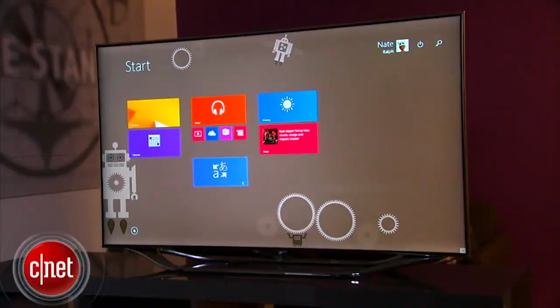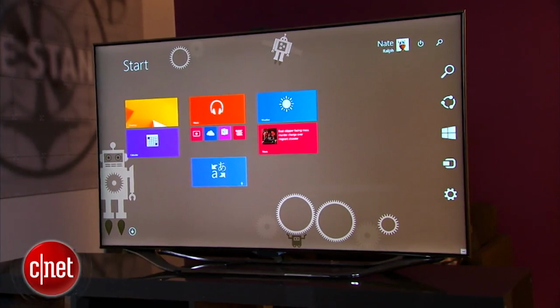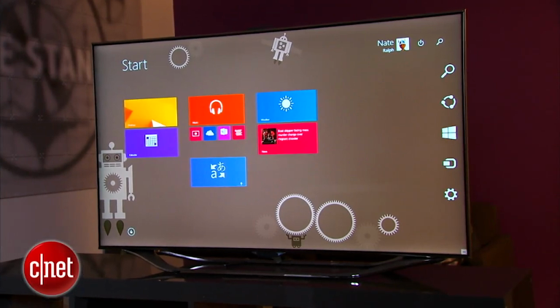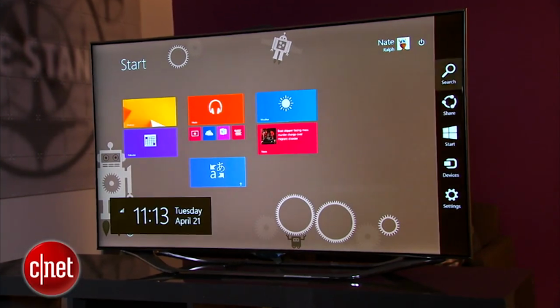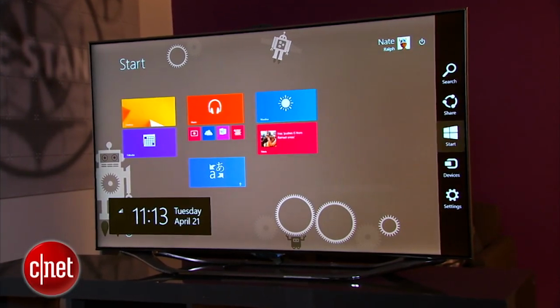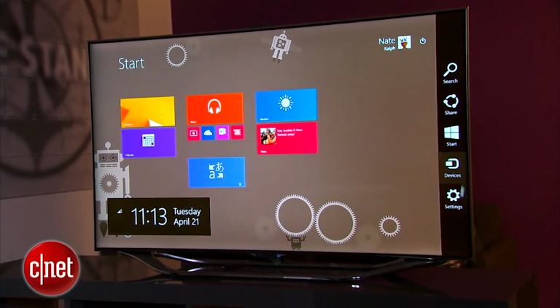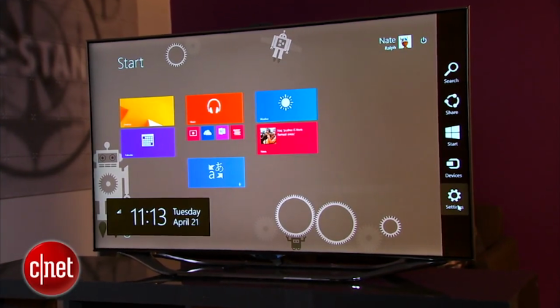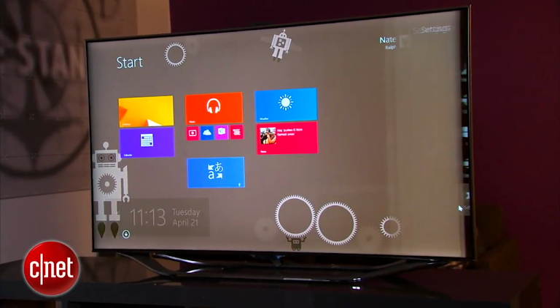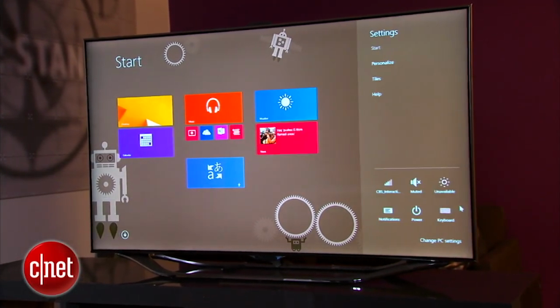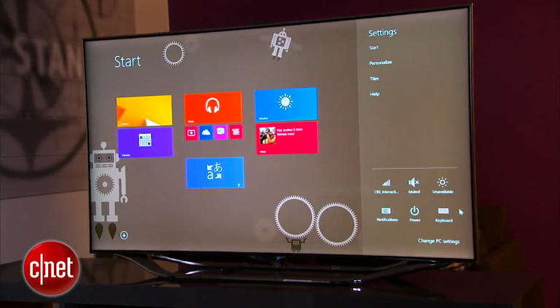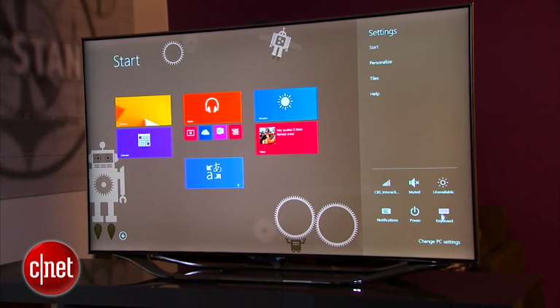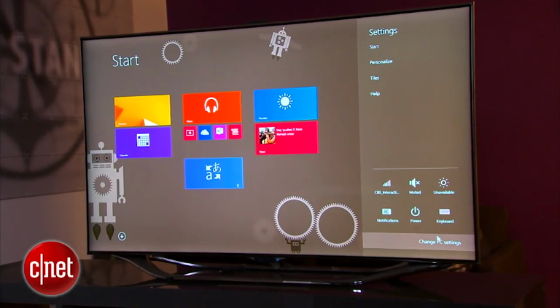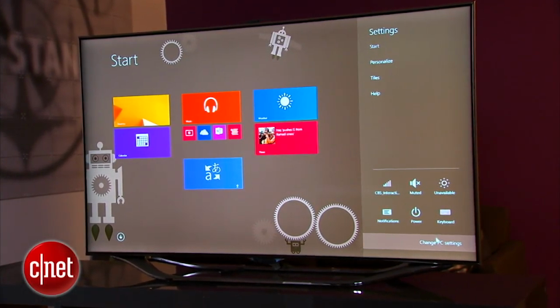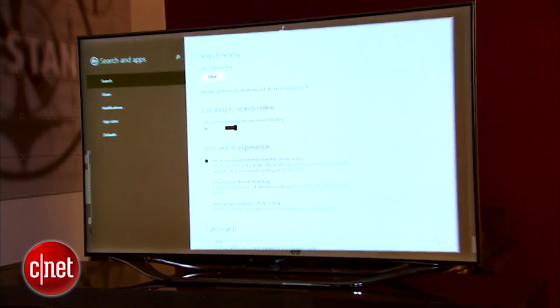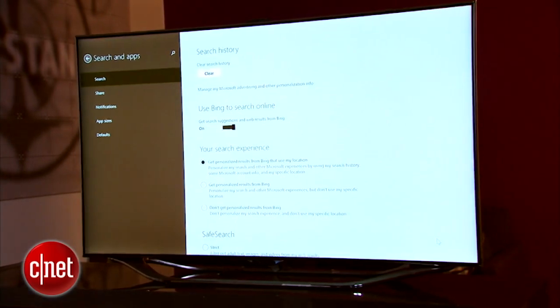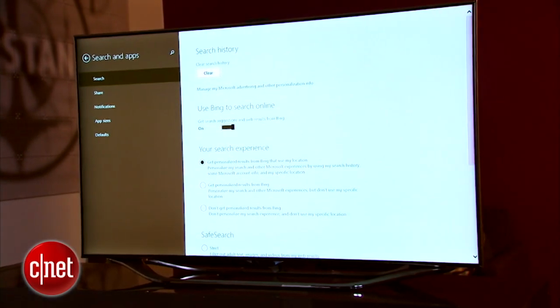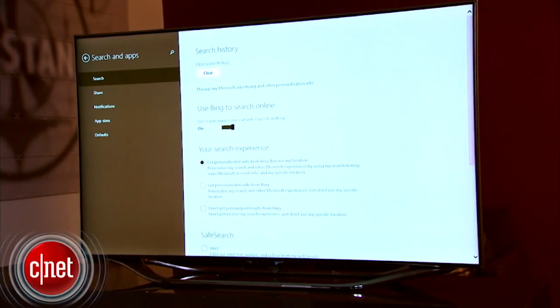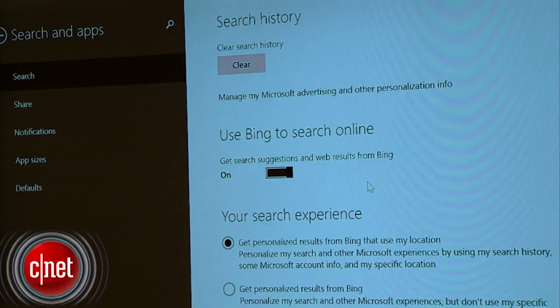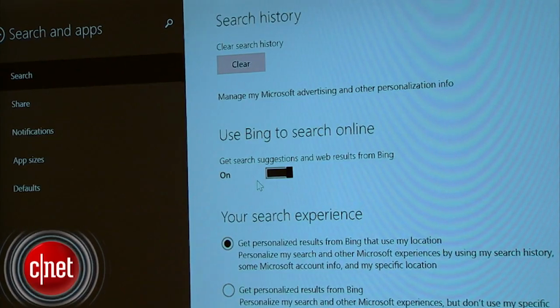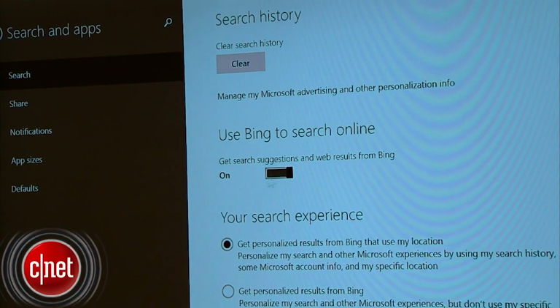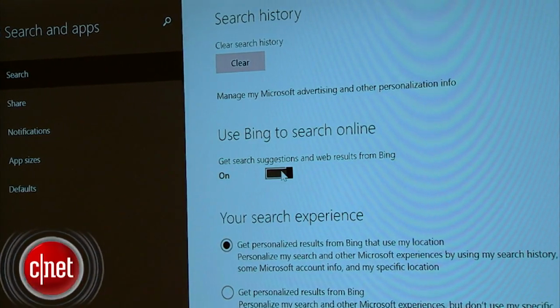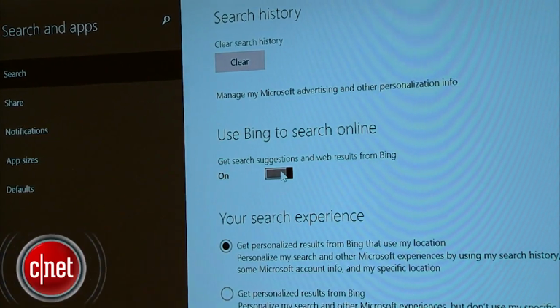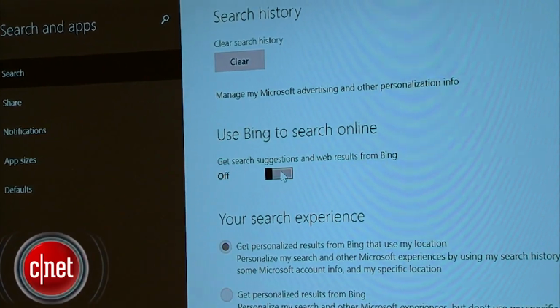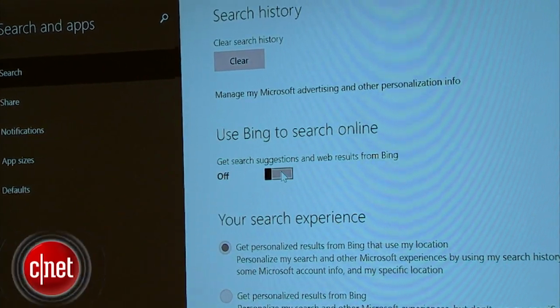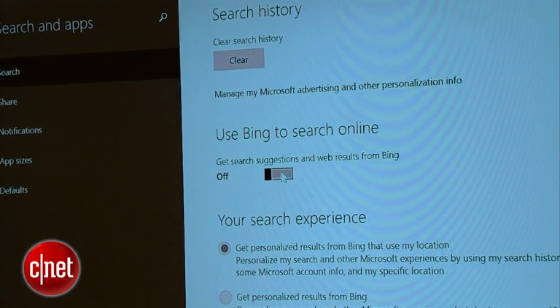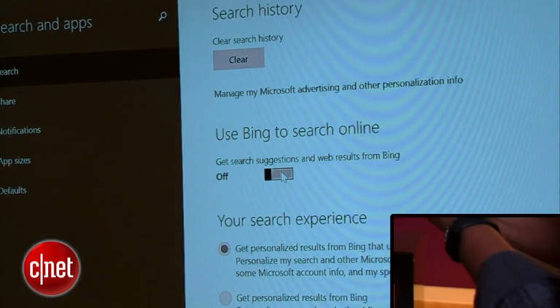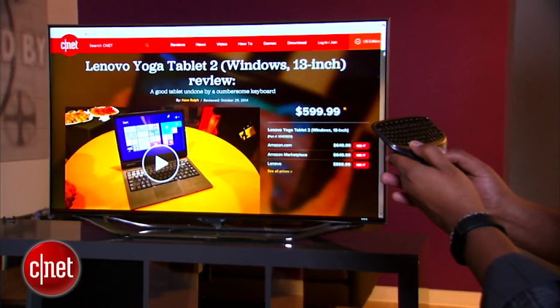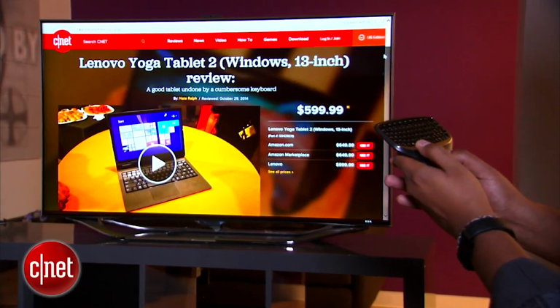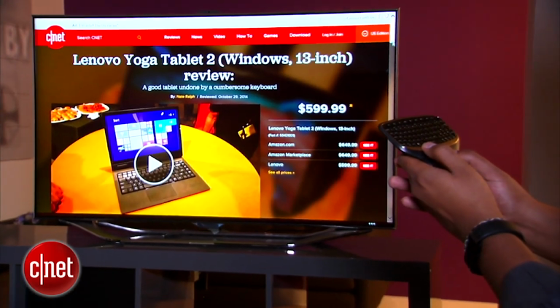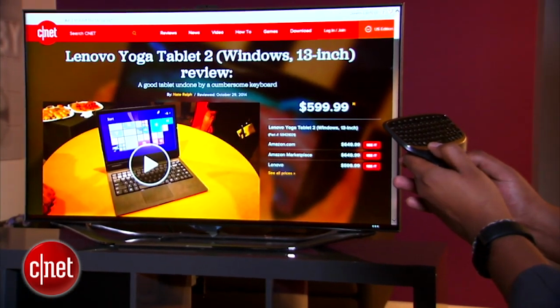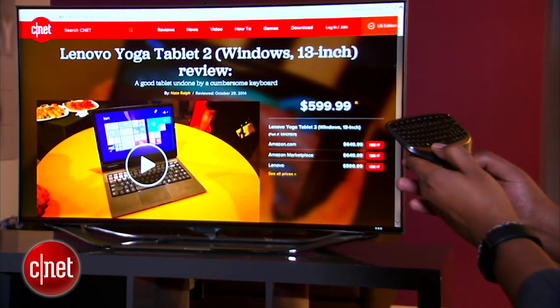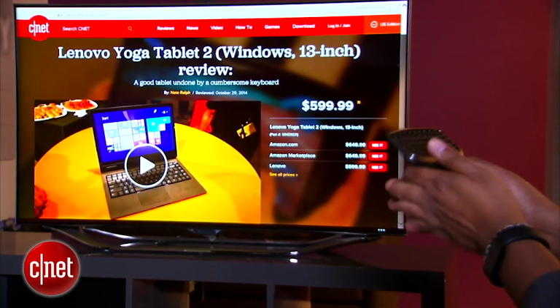The stick runs Windows 8.1 with Bing. Don't be alarmed — it's a full version of Windows that Microsoft offers to device manufacturers at a deep discount. Bing is the default search engine system-wide when you first run it, but there's nothing really stopping you from just changing that once you're up and running.